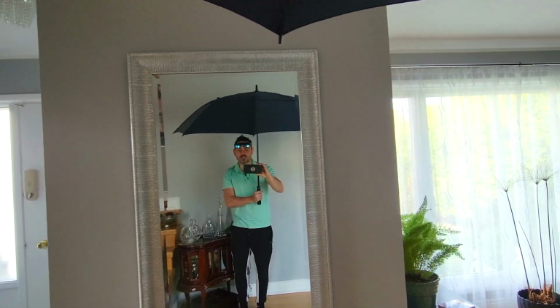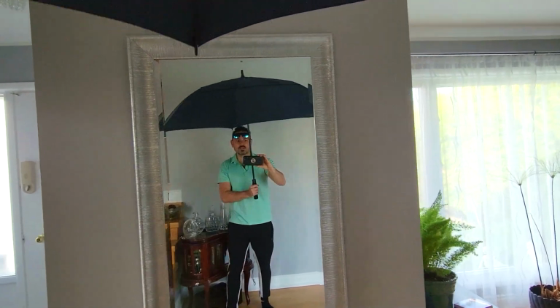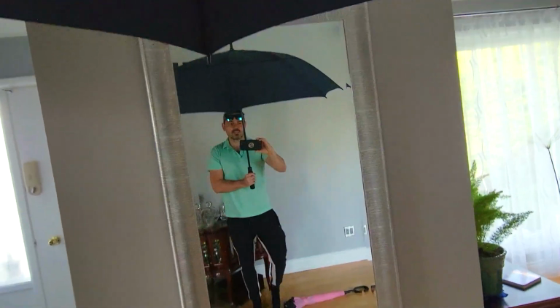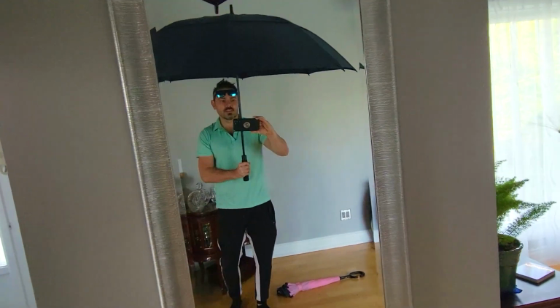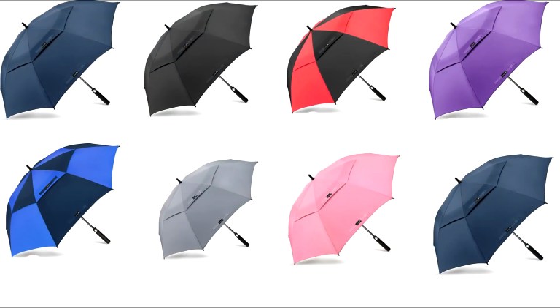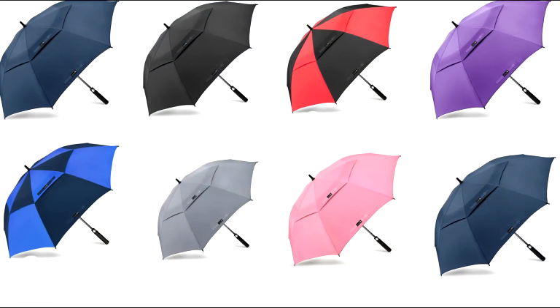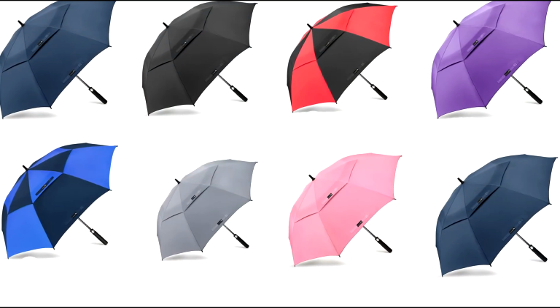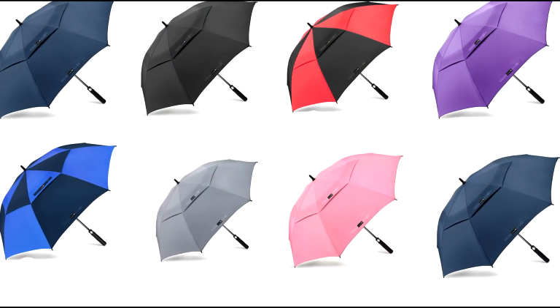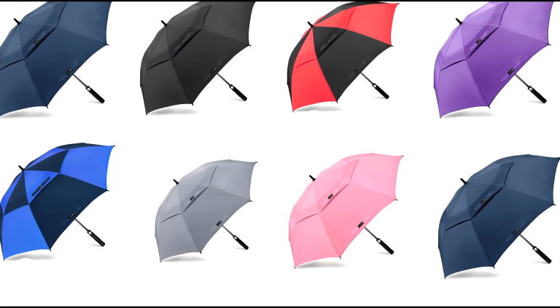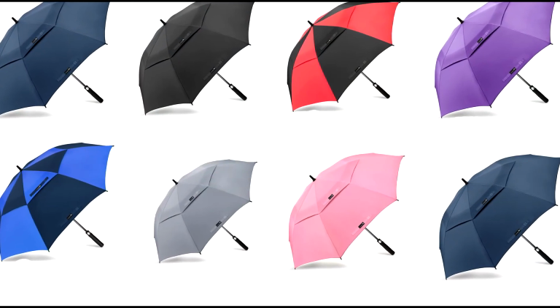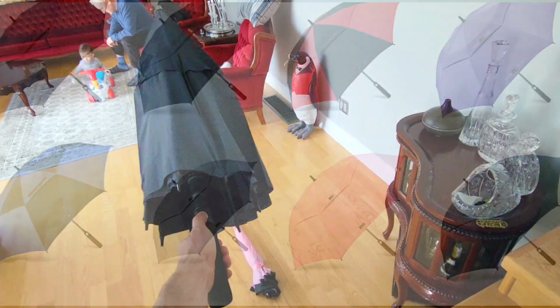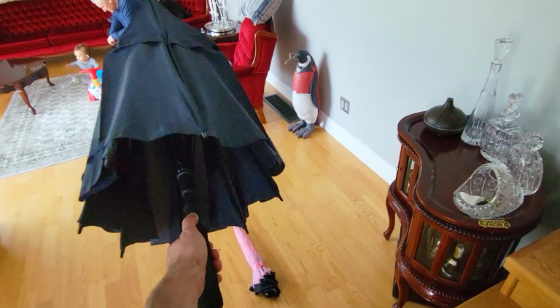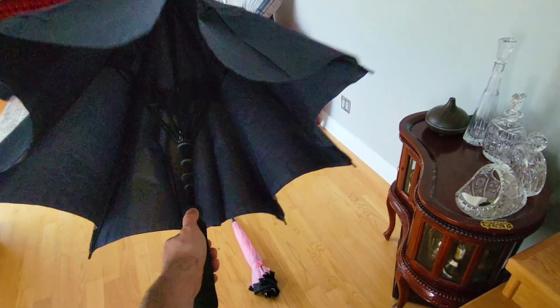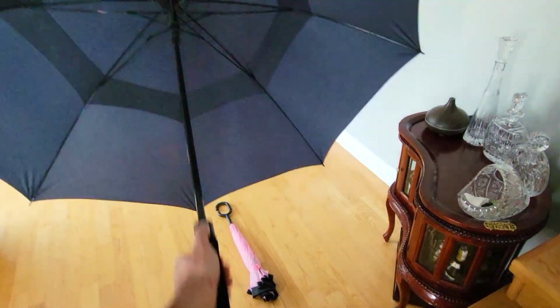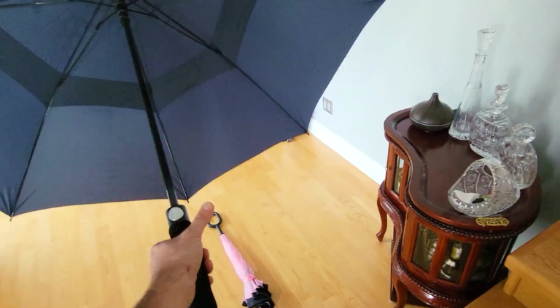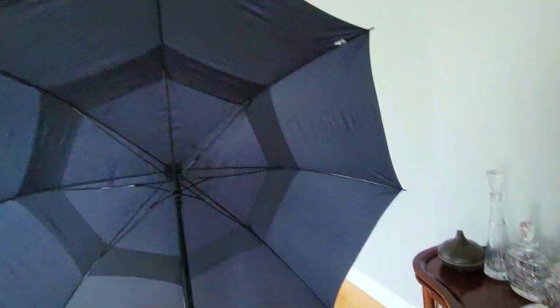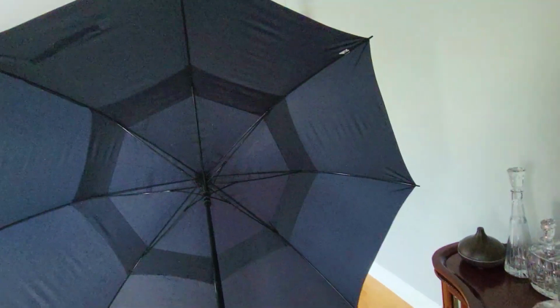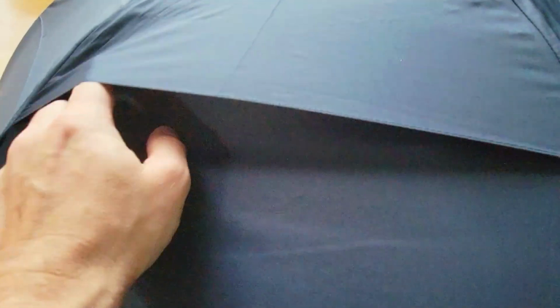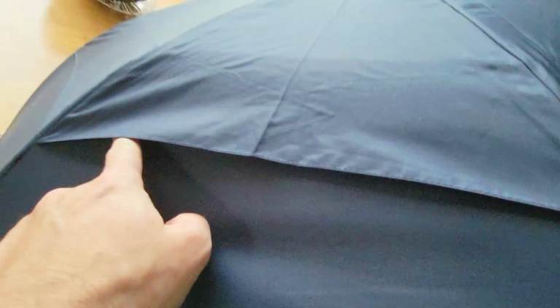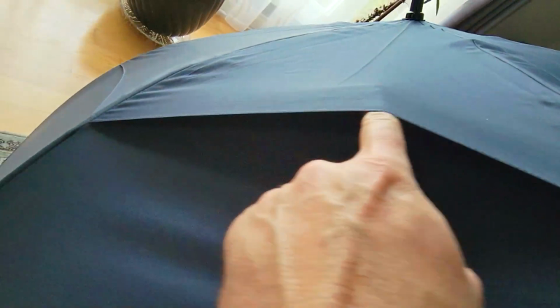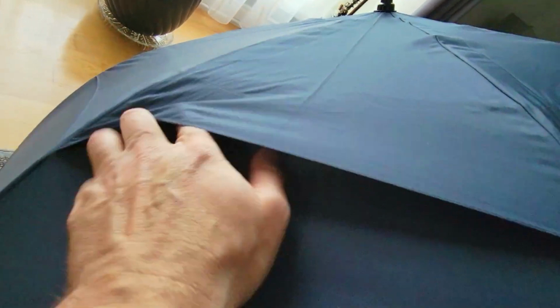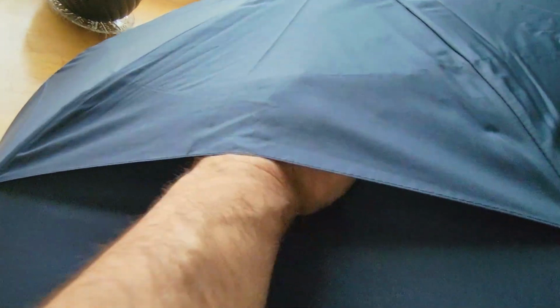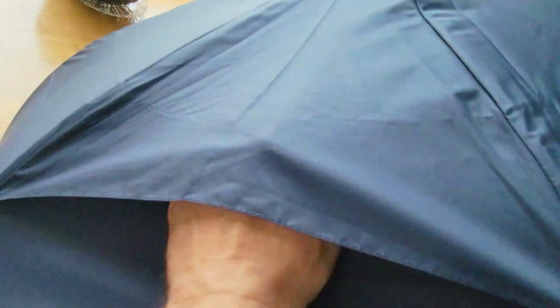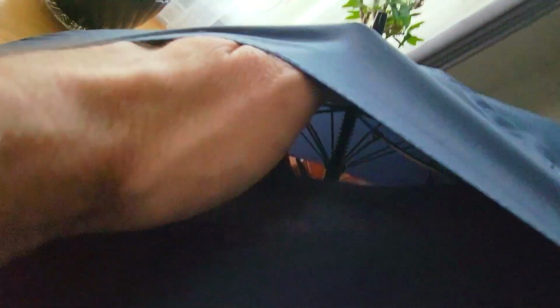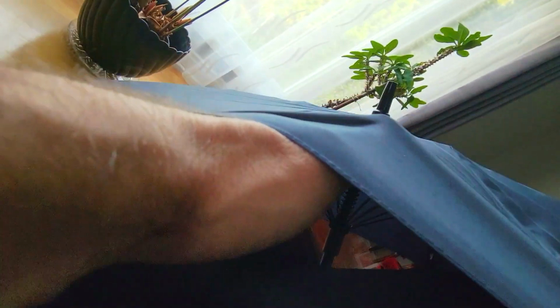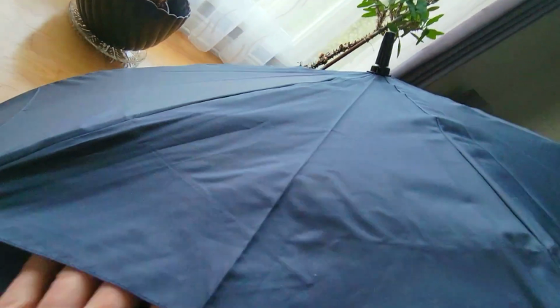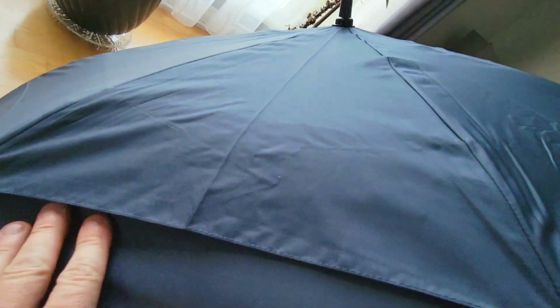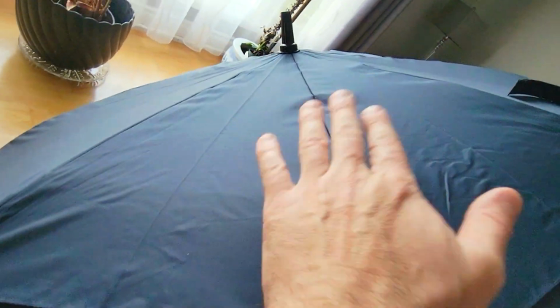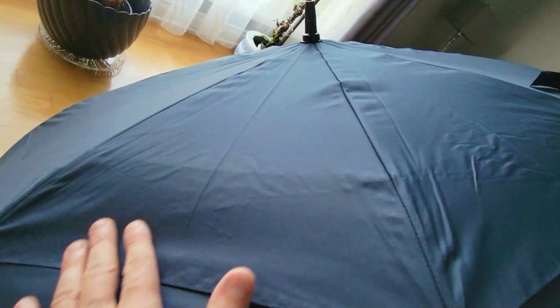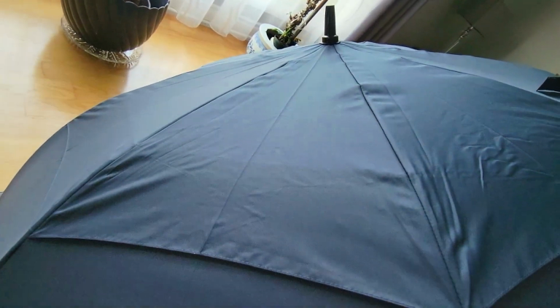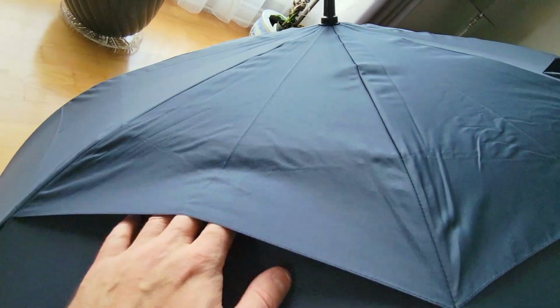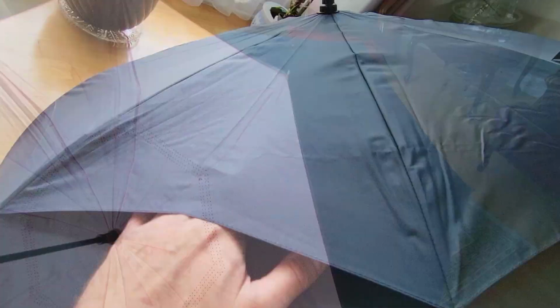The 68-inch golf umbrella comes in multiple different colors and size options. It's got really good quality and an extra wind notch all around to make sure that if wind catches it, it's not going to break any of the metal ribs.